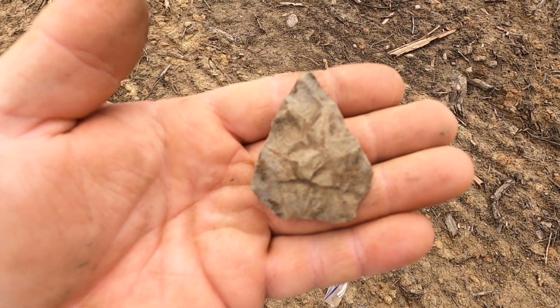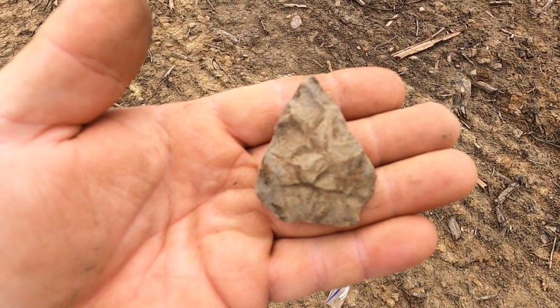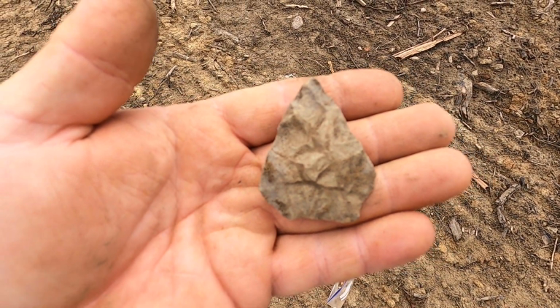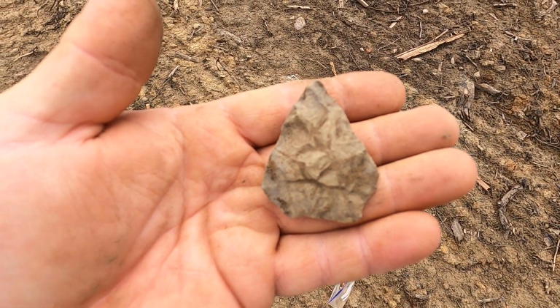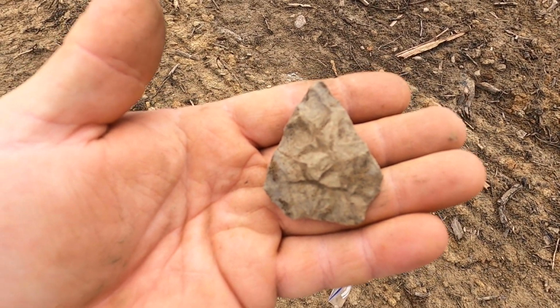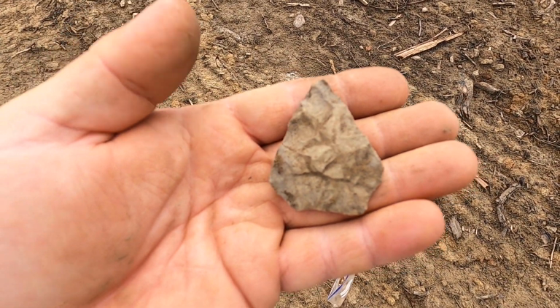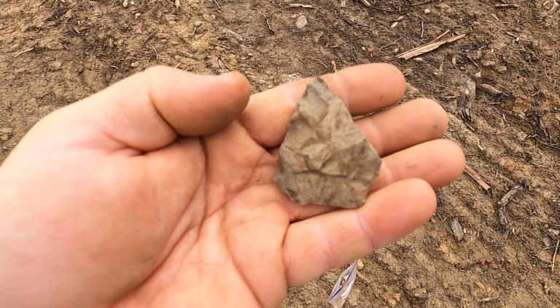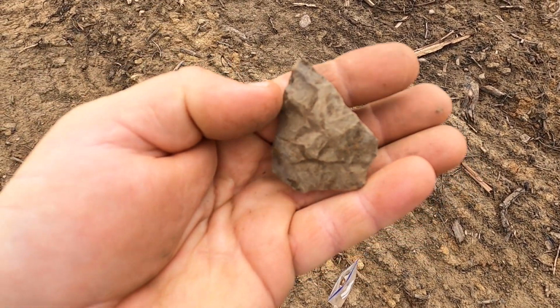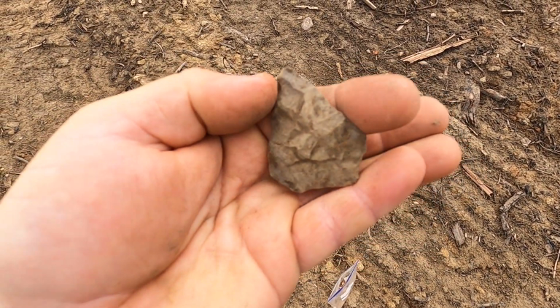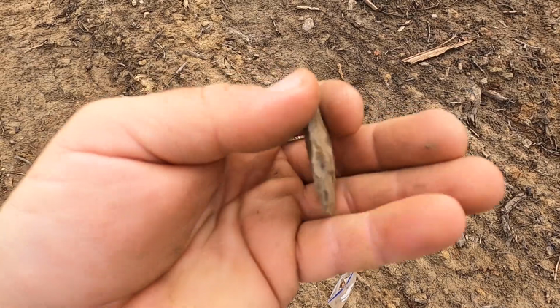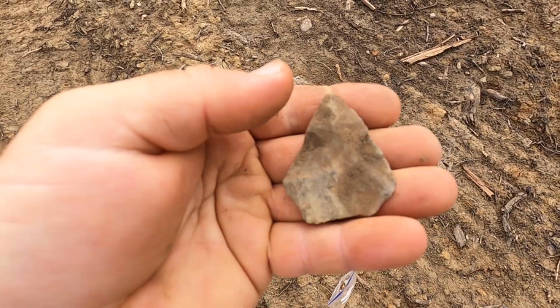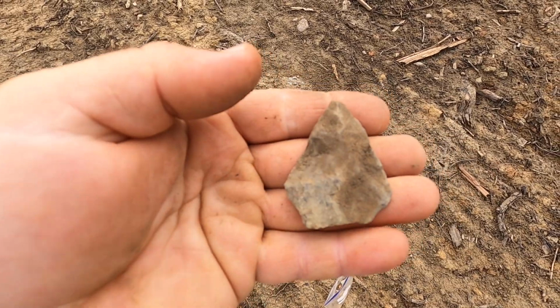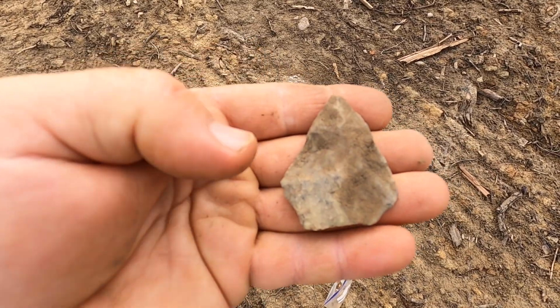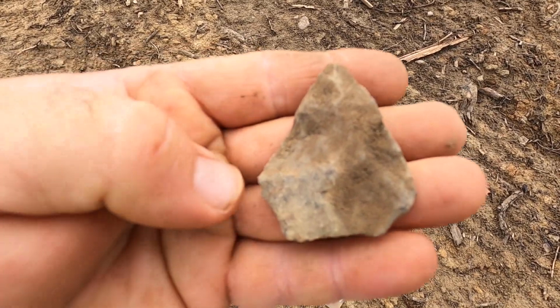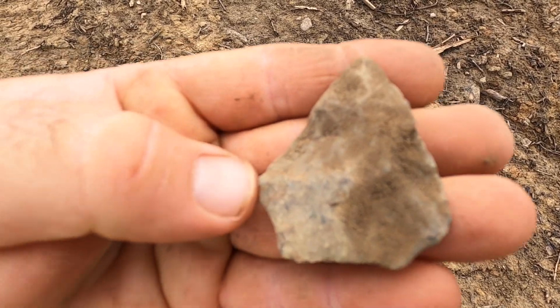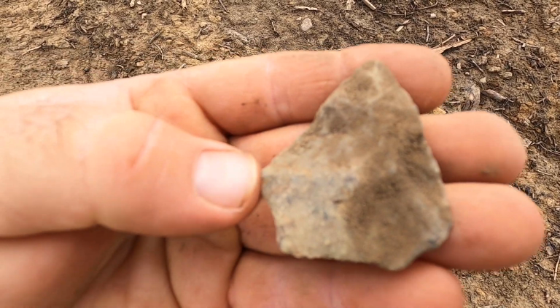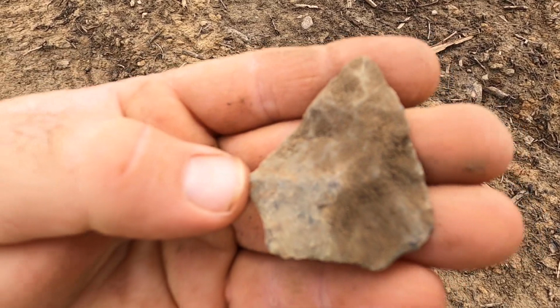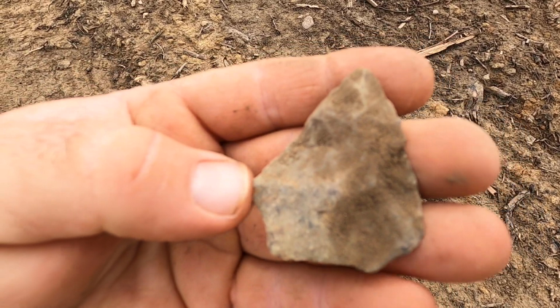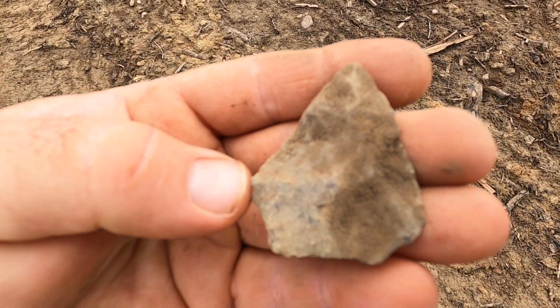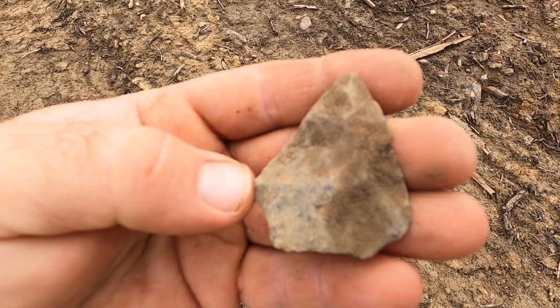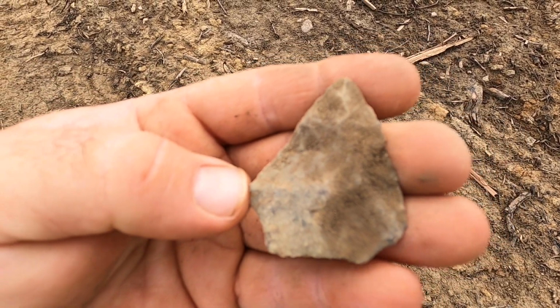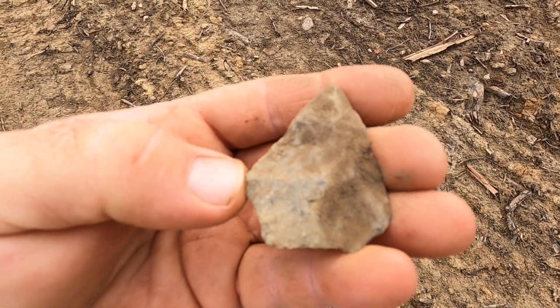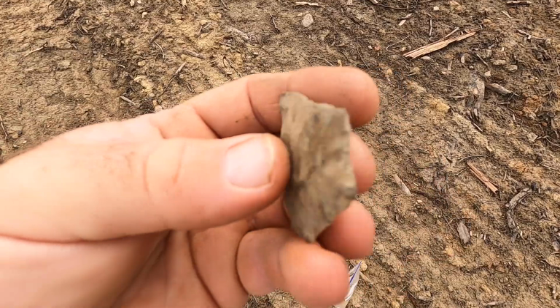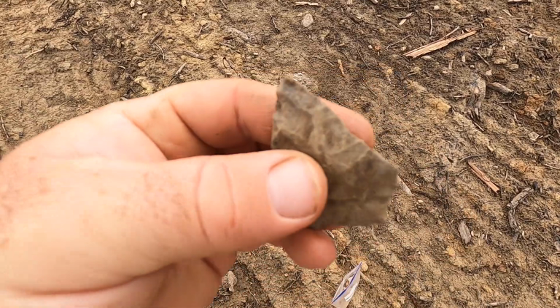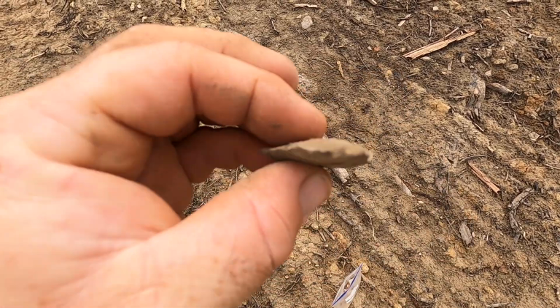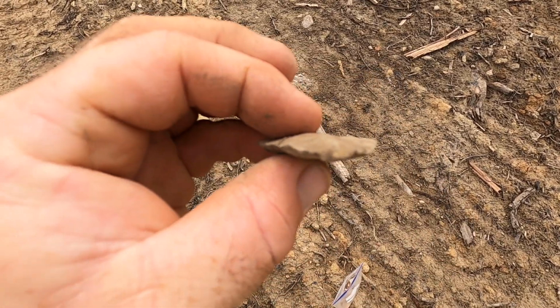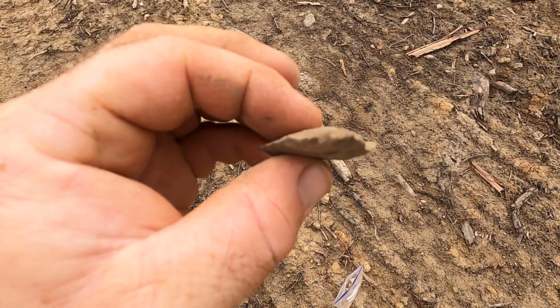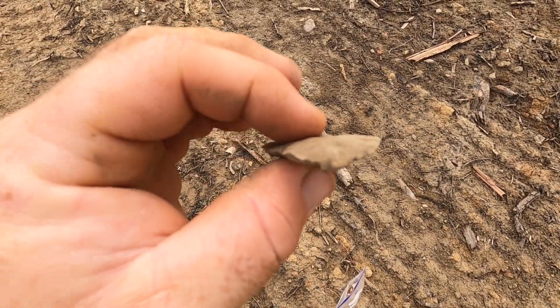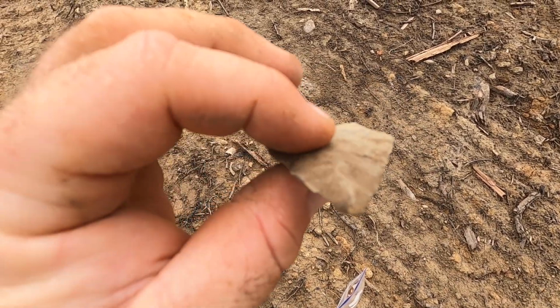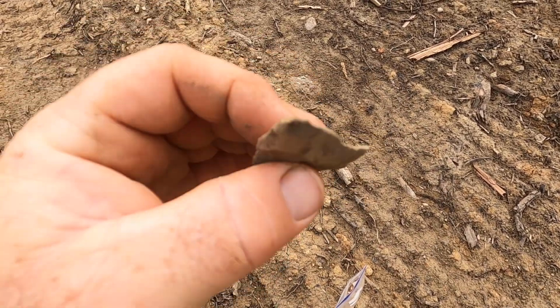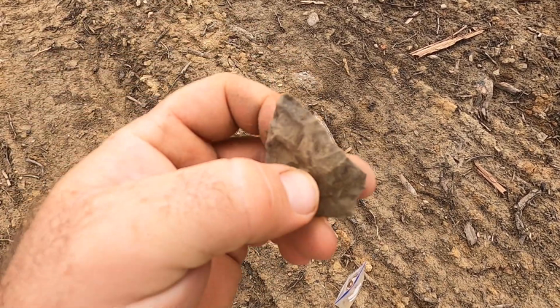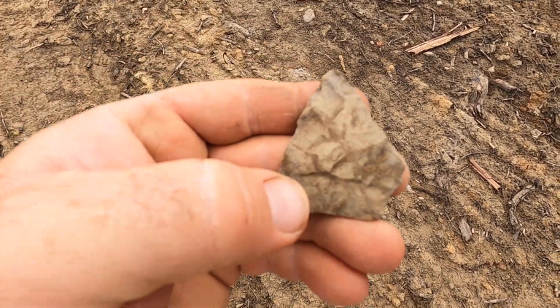I just picked this one up. I'm not sure what kind it is — I don't have any really like it. It's really wide and thin. I didn't think it was anything. I flipped it up underground, picked up a flake, and there it was.